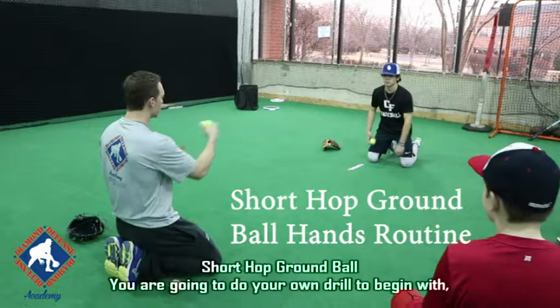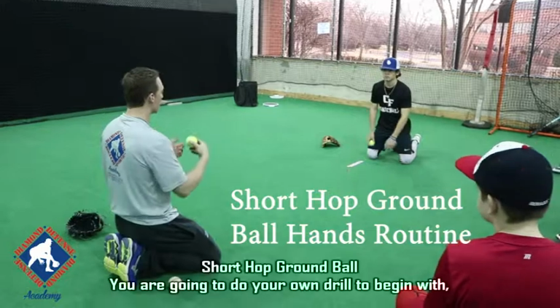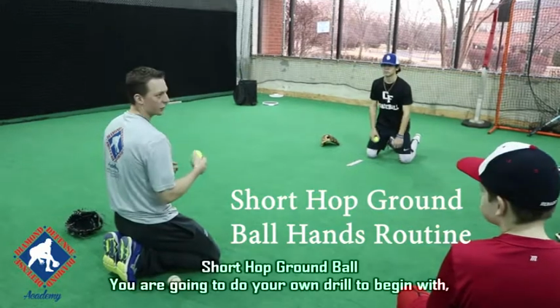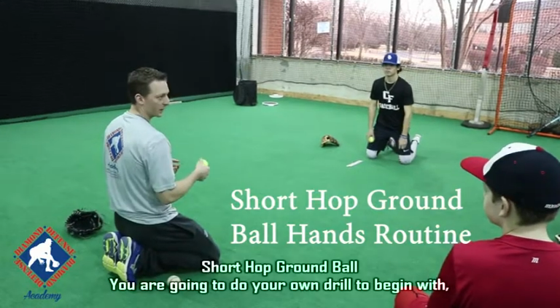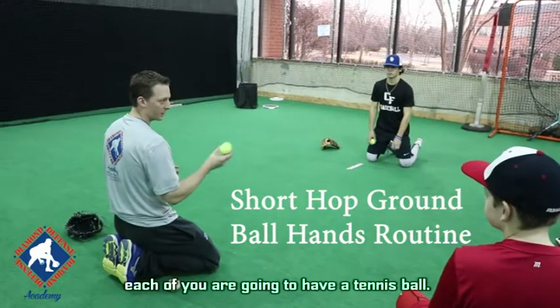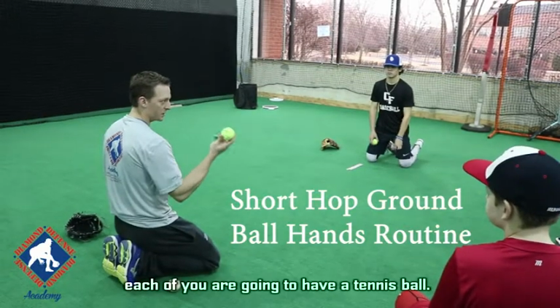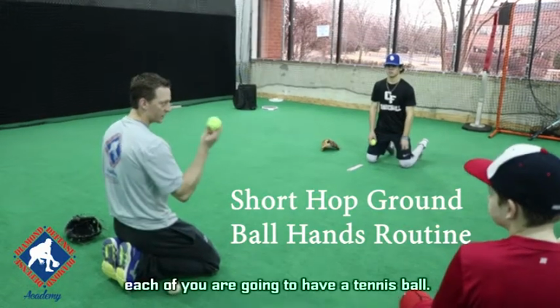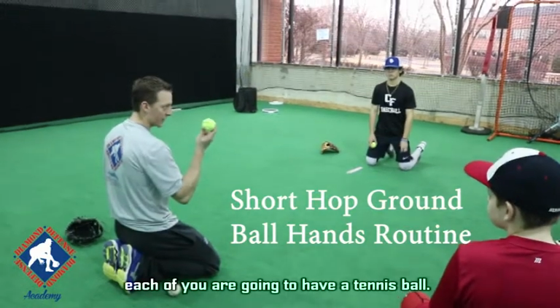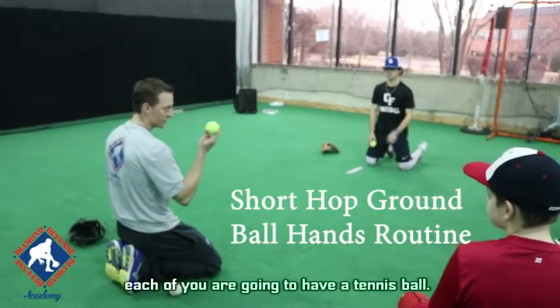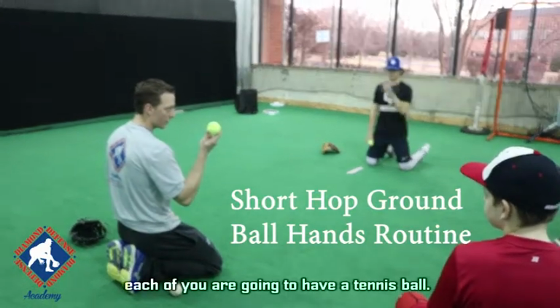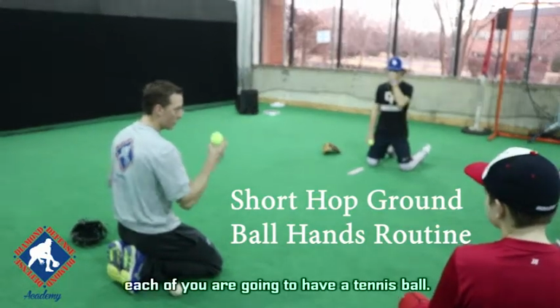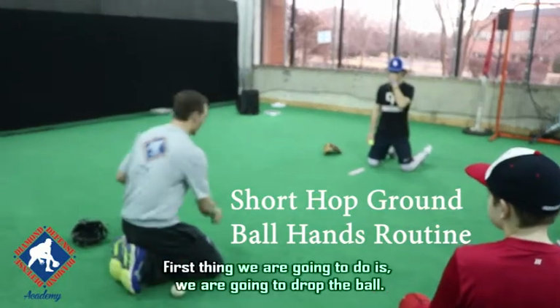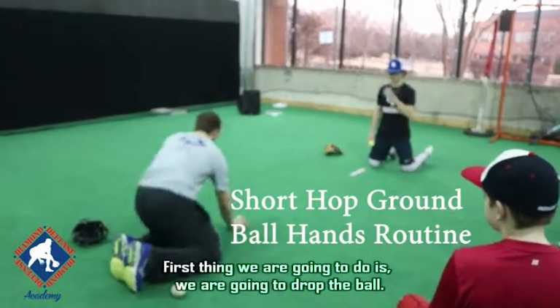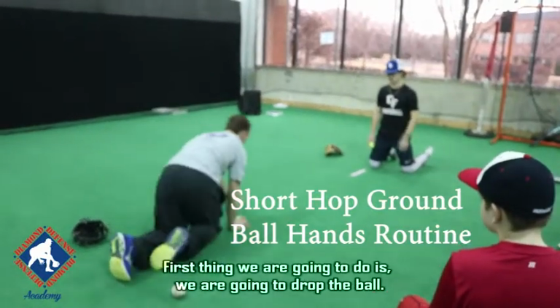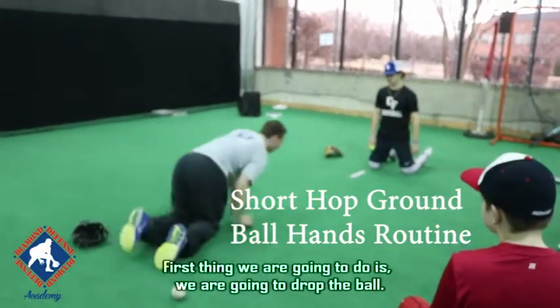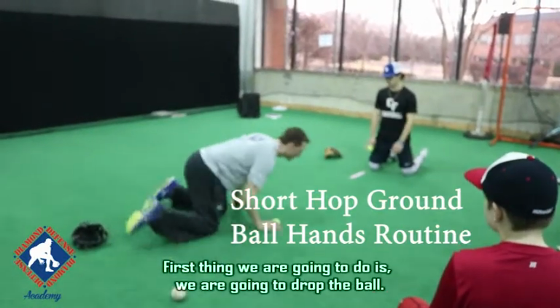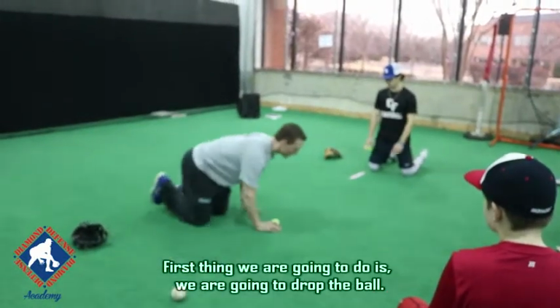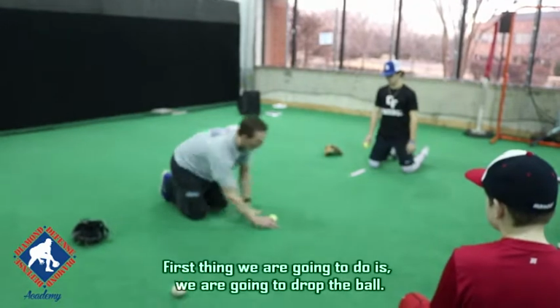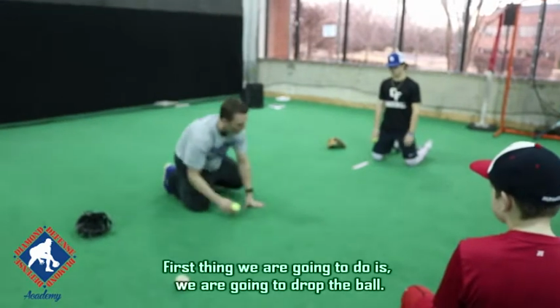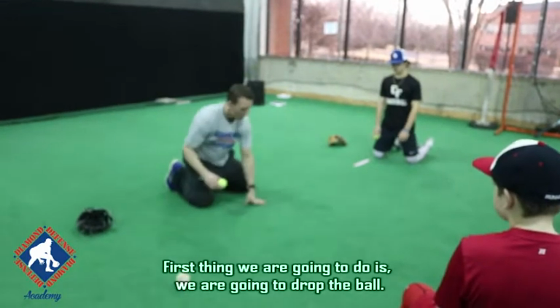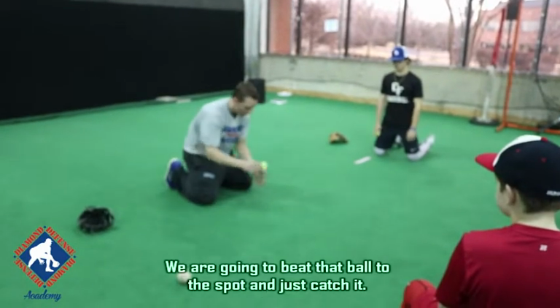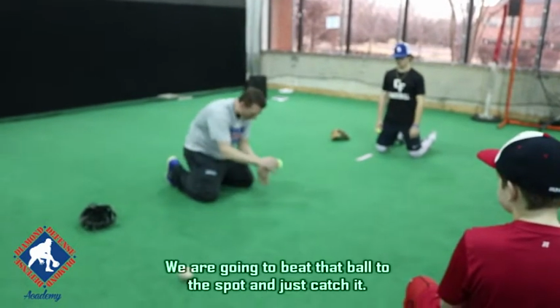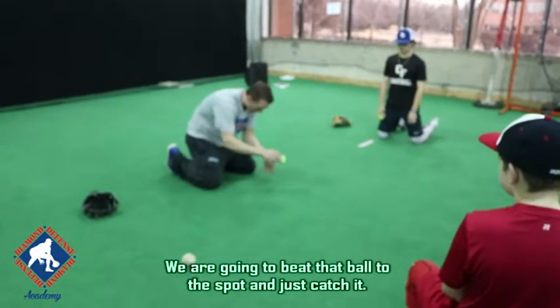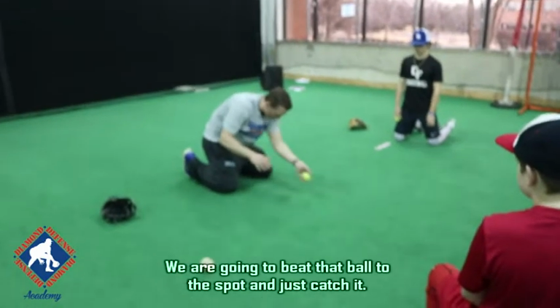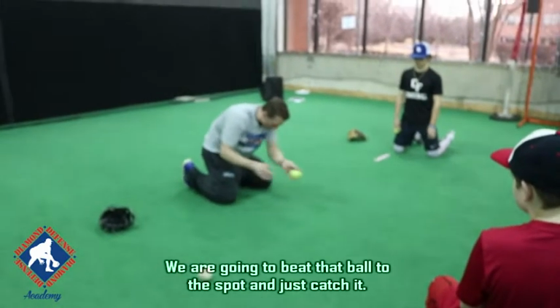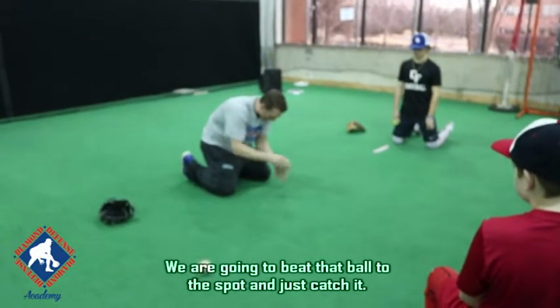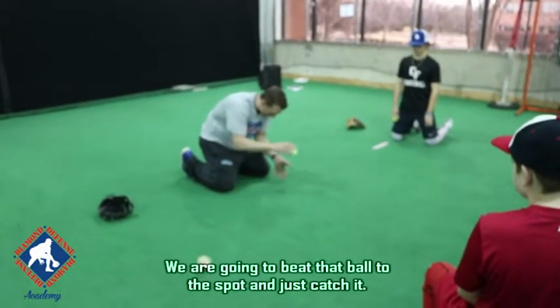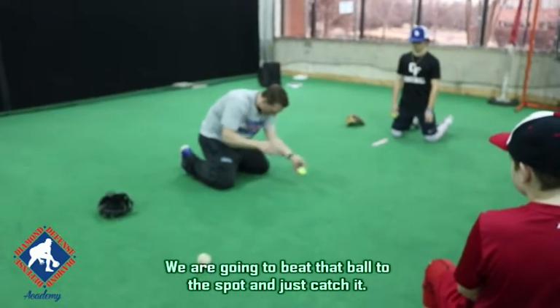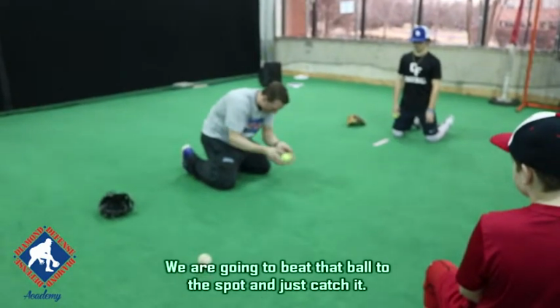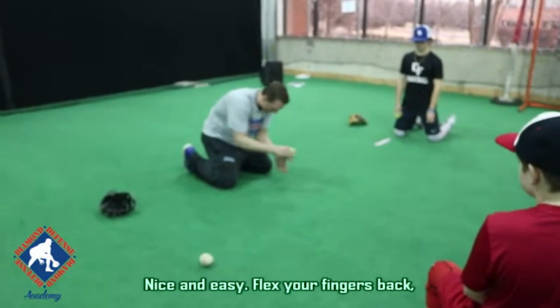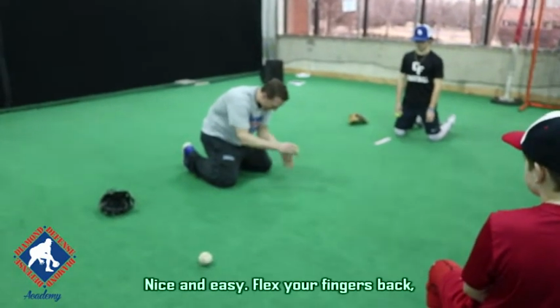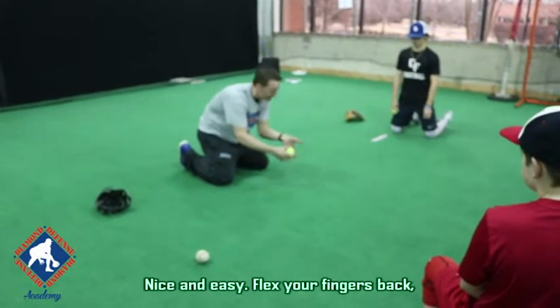You're going to do your own drill to begin with. Each of you is going to have a tennis ball. First thing we're going to do is we're going to drop the ball, and we're going to beat that ball to the spot and just catch it. Nice and easy.